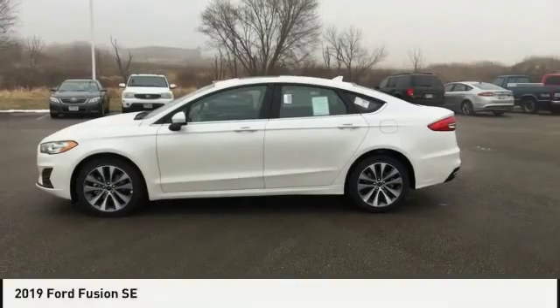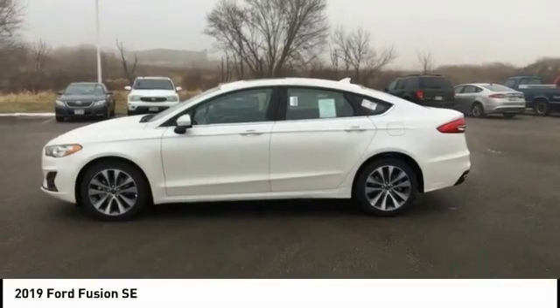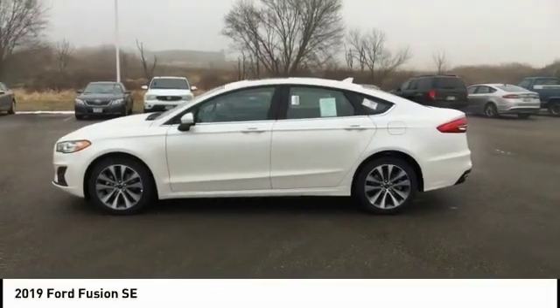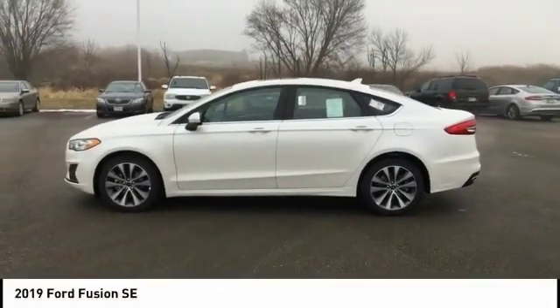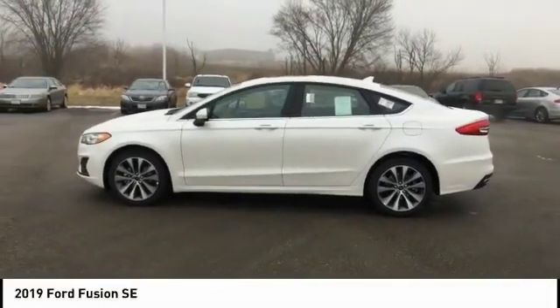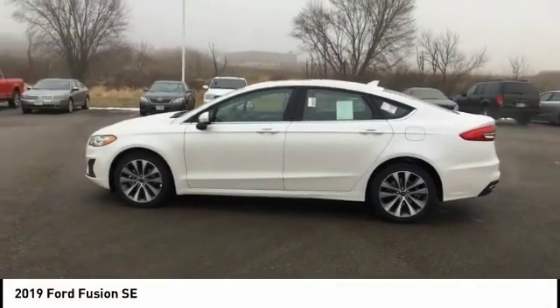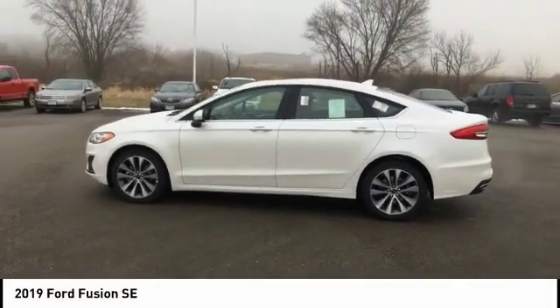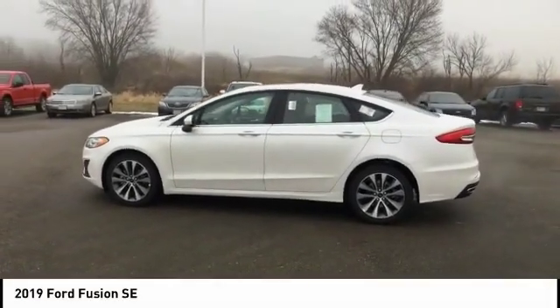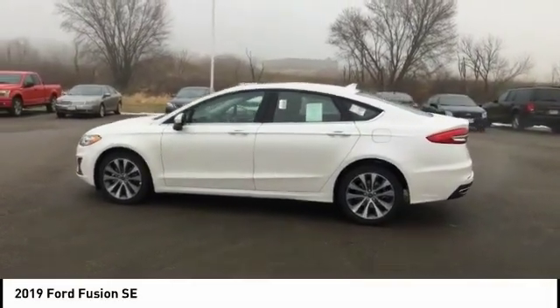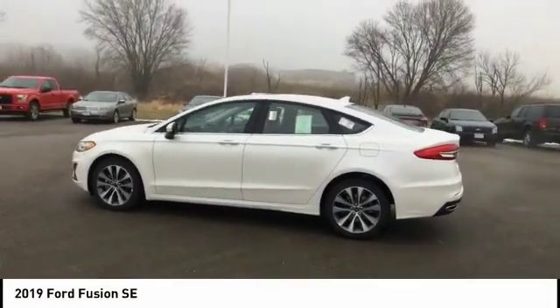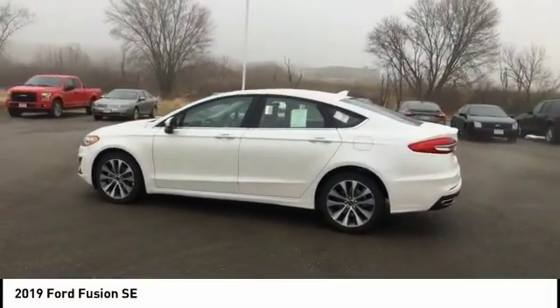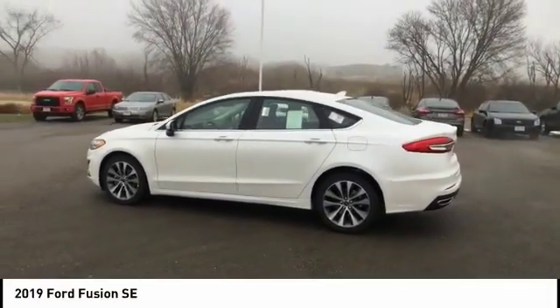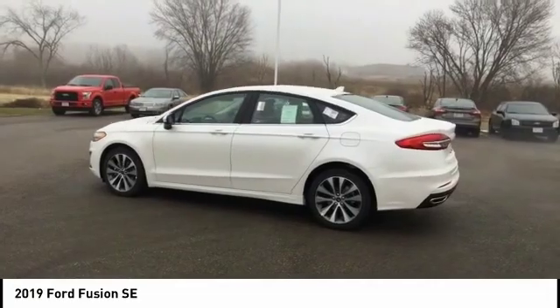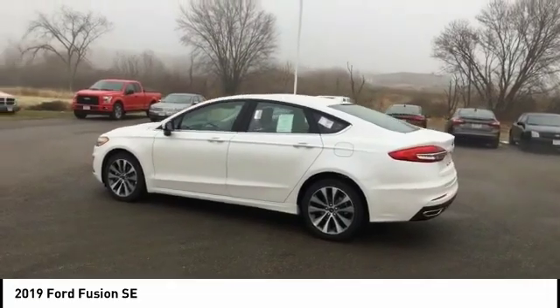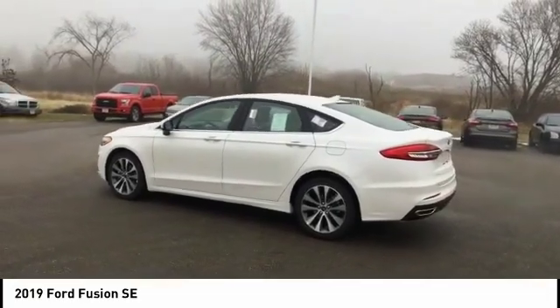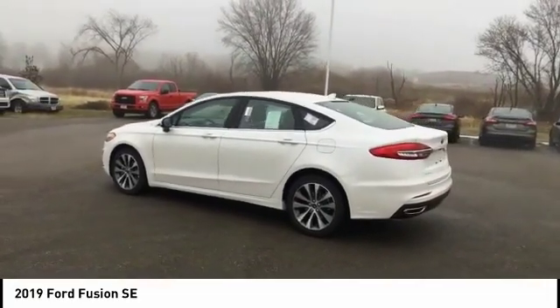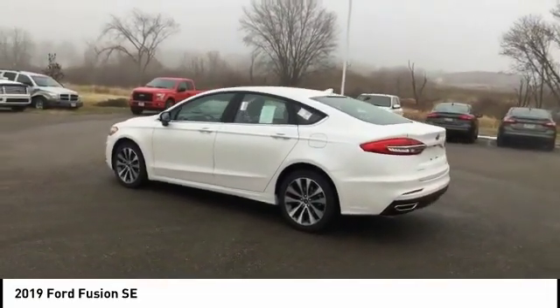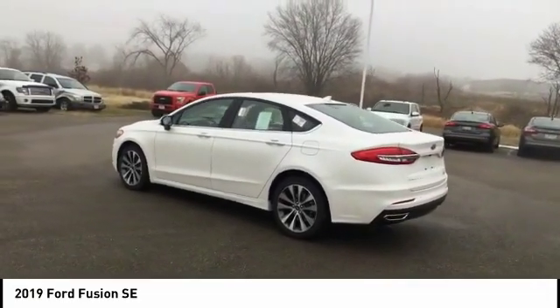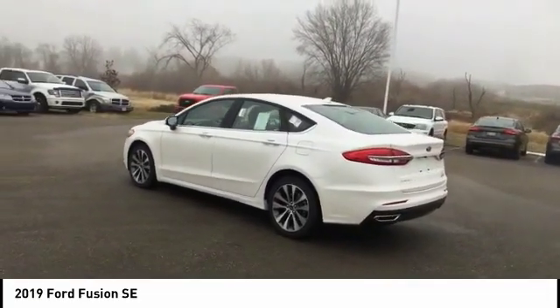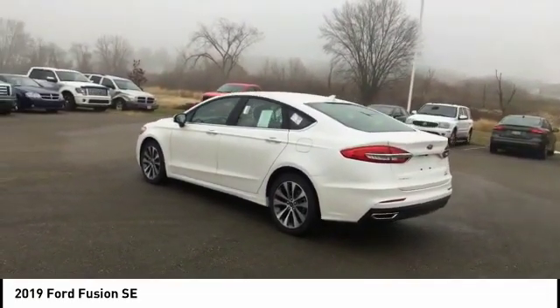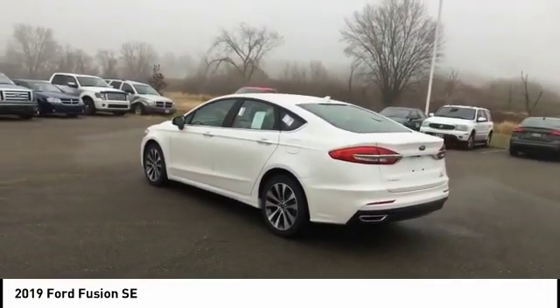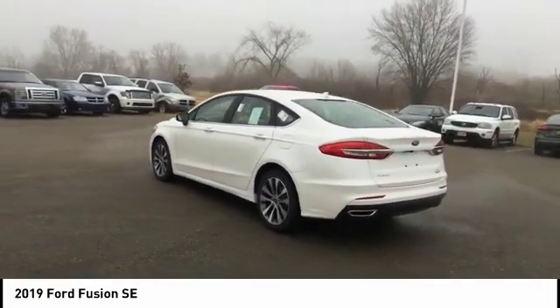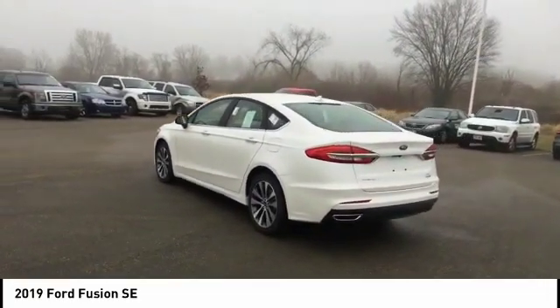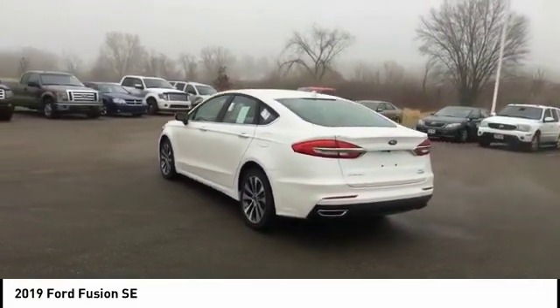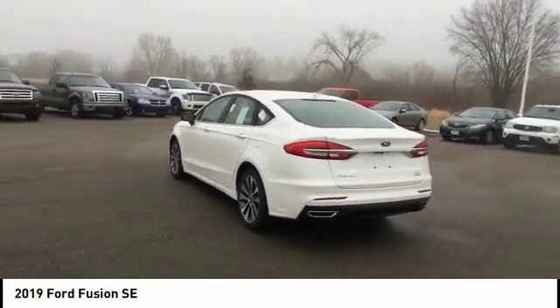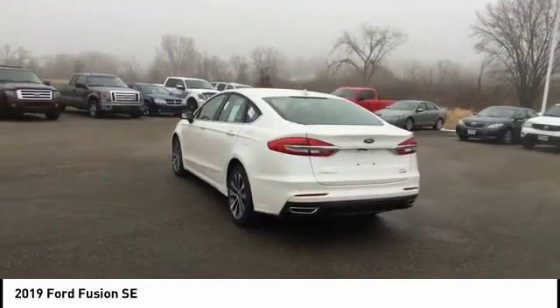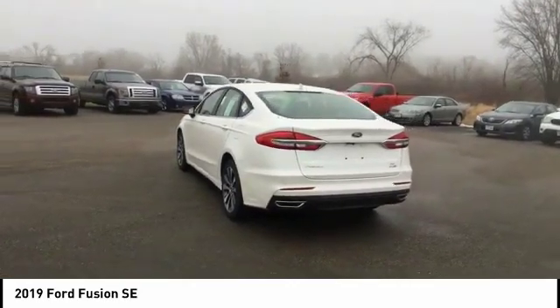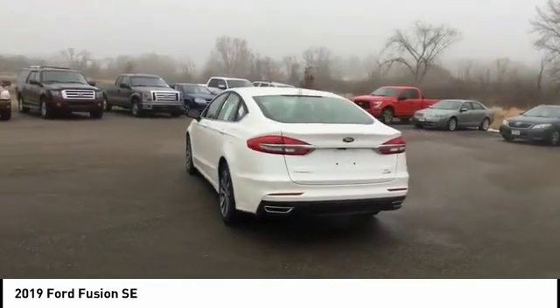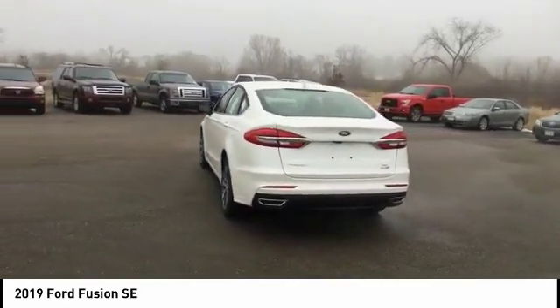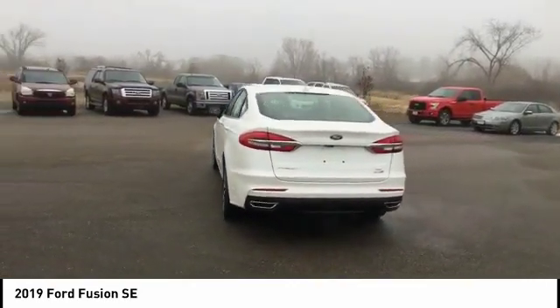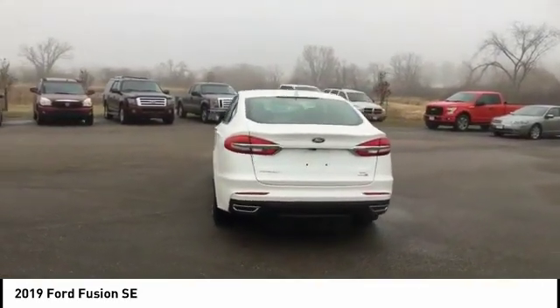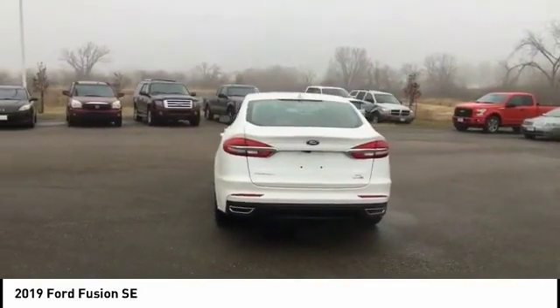Take a ride in the 2019 Fusion. You can have both impressive power and great economy in a Fusion, and it is priced below $25,000. This vehicle has less than 100 miles.